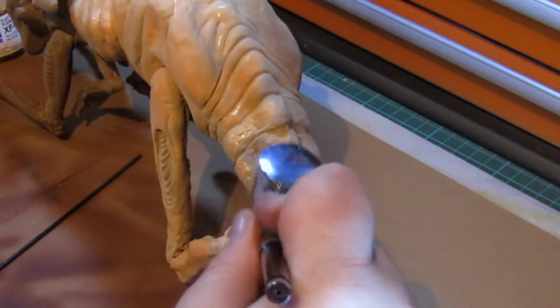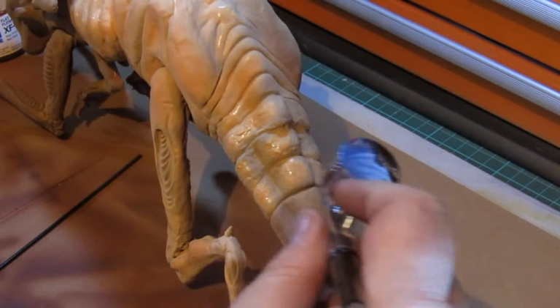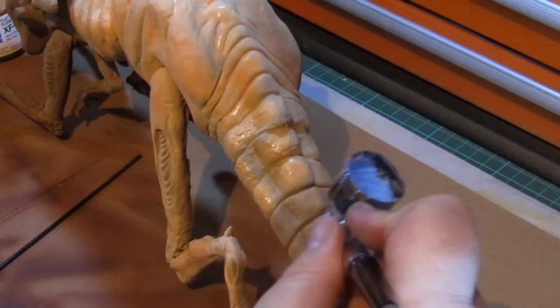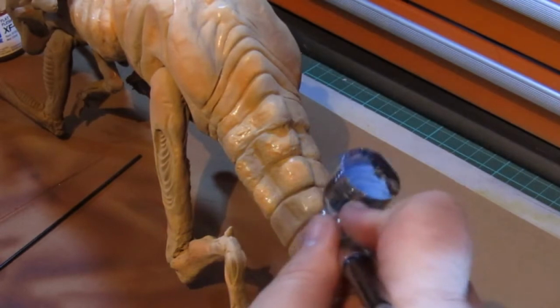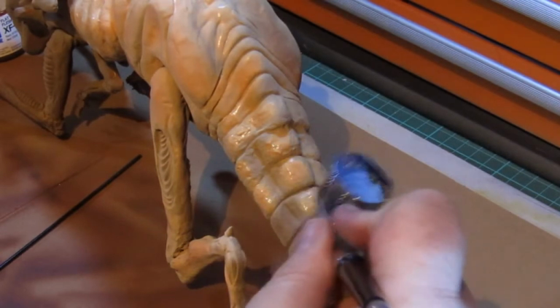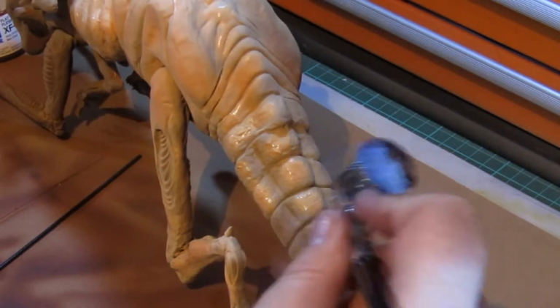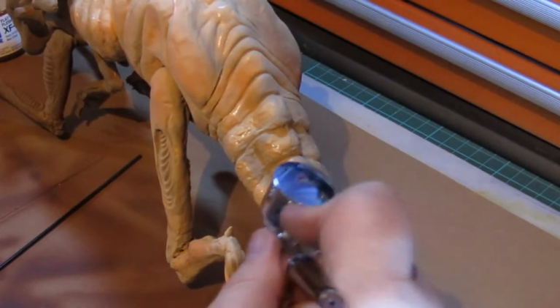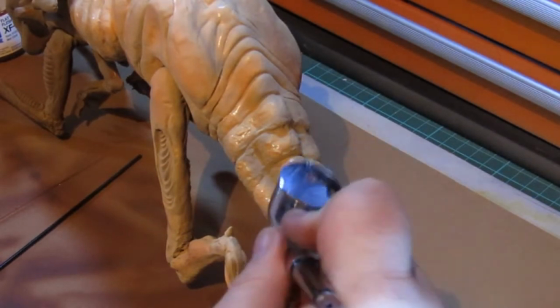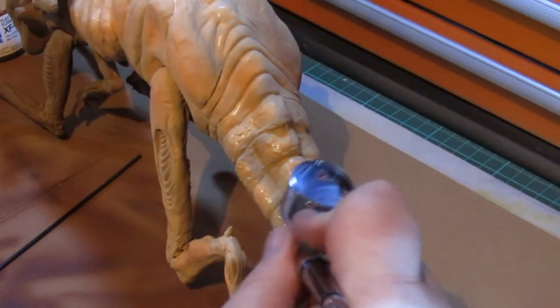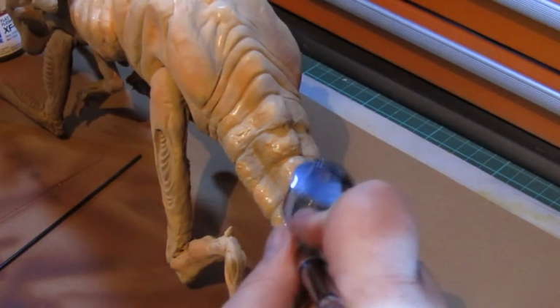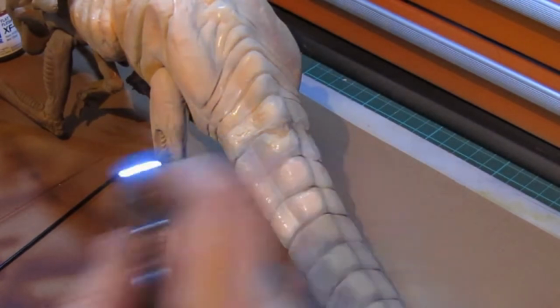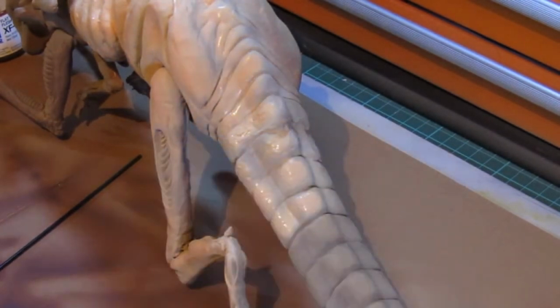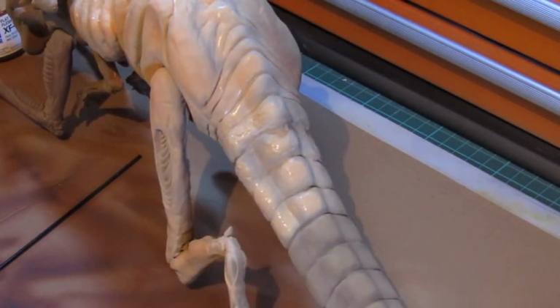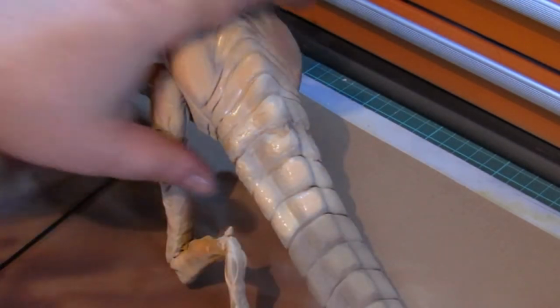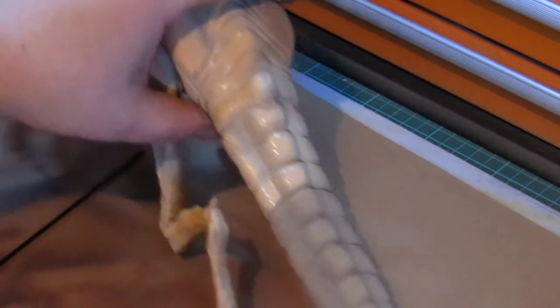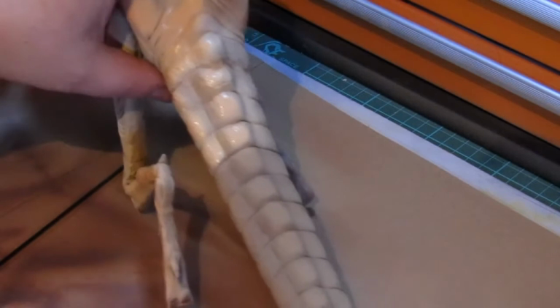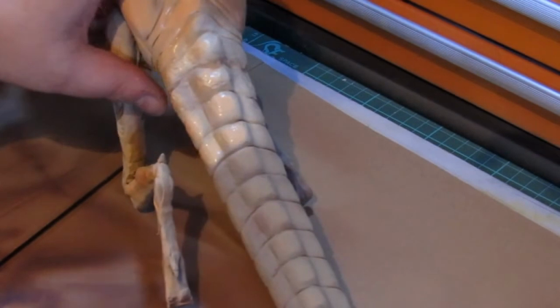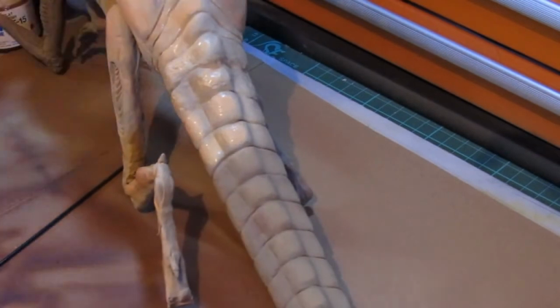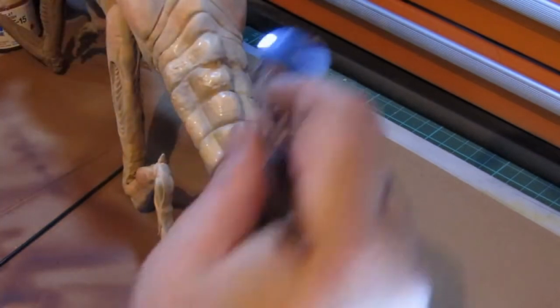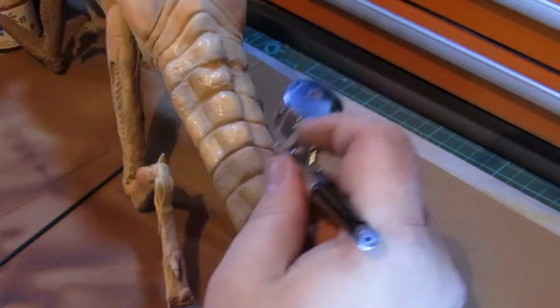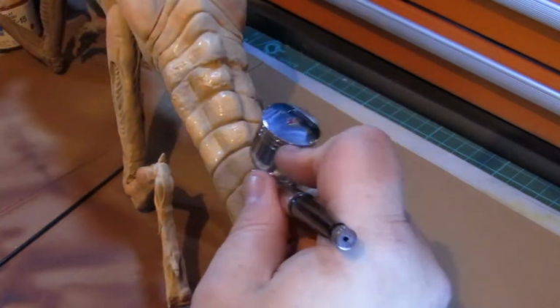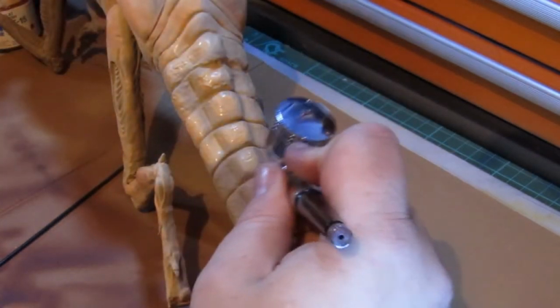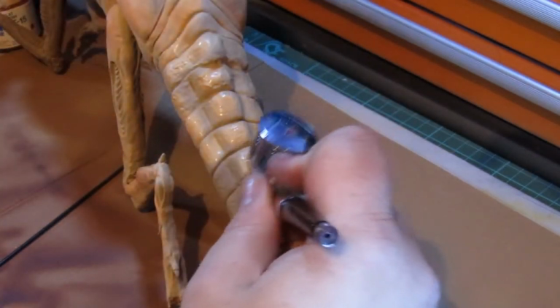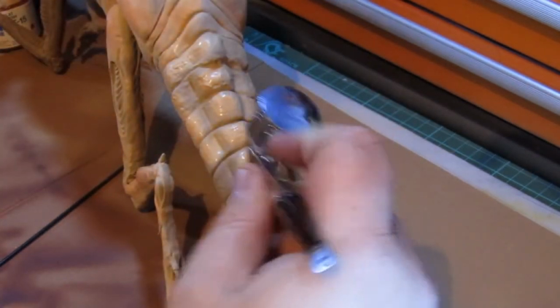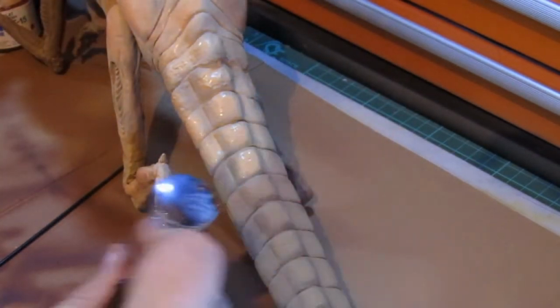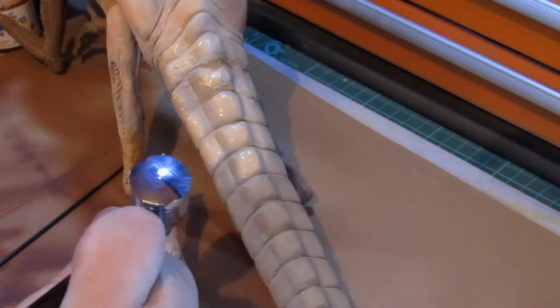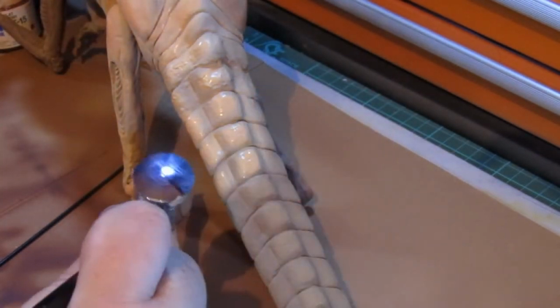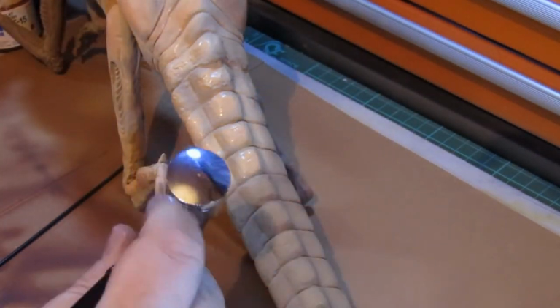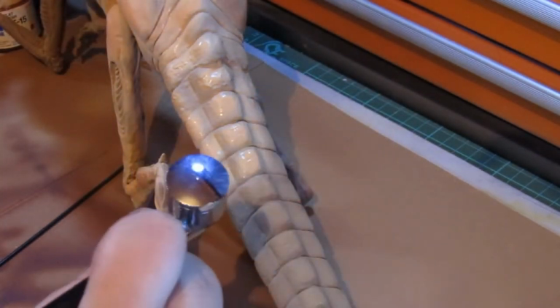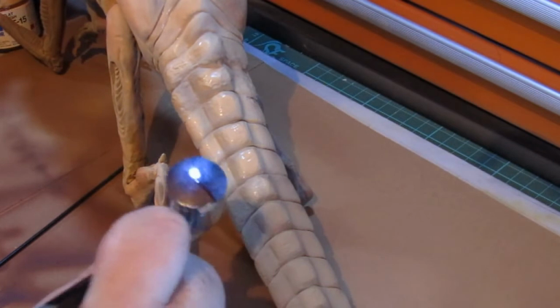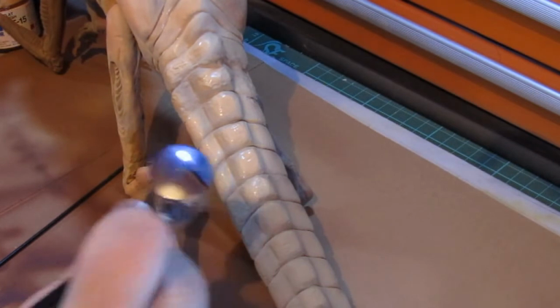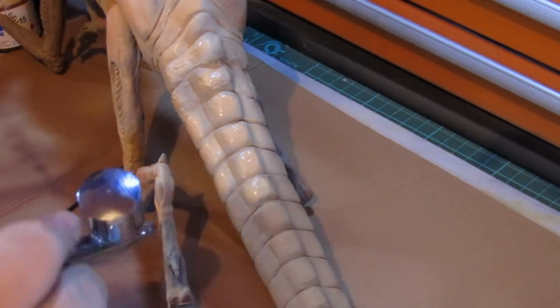Once the body was done, I applied flat flesh to the most prominent areas of the scales of the tail, always careful to preserve as much of the brown from the base coat as possible.